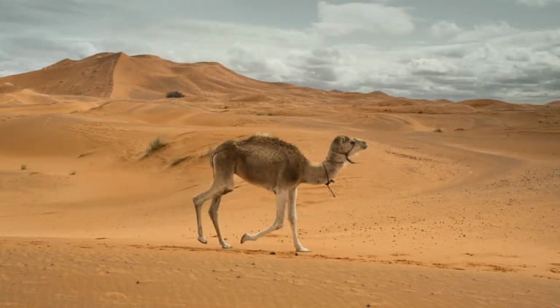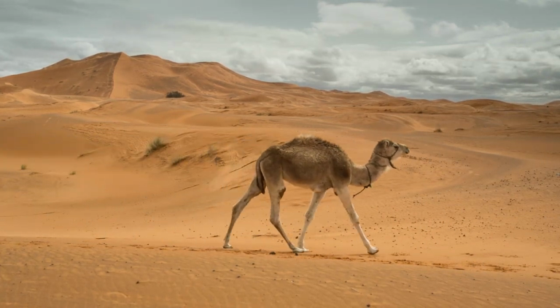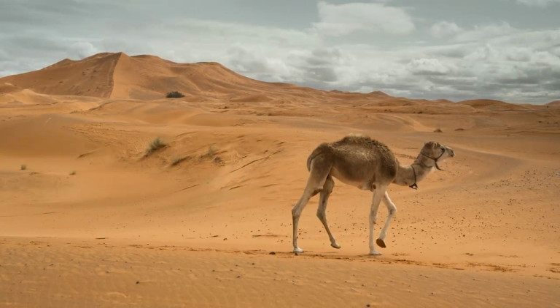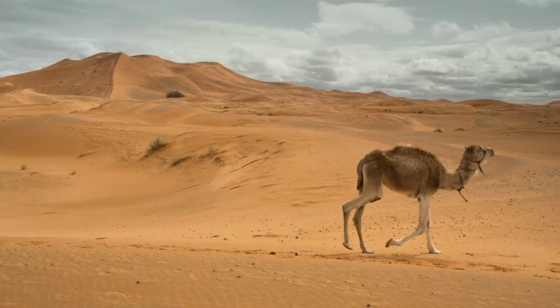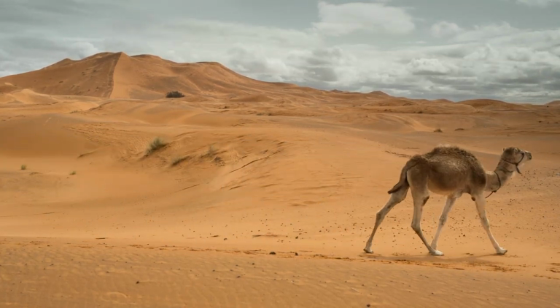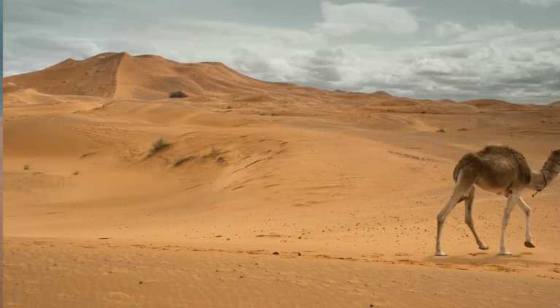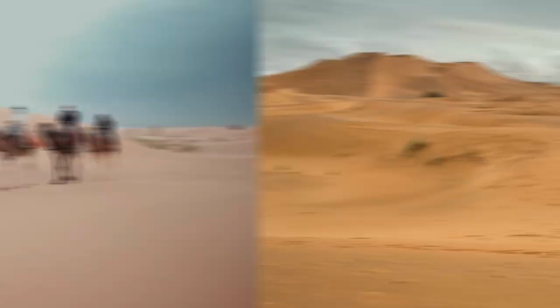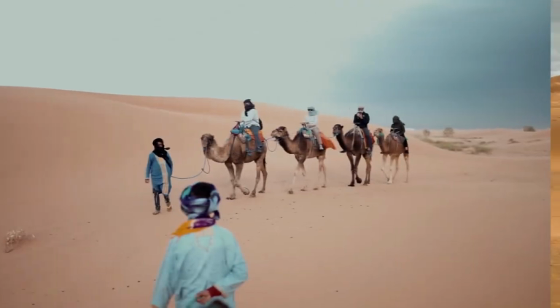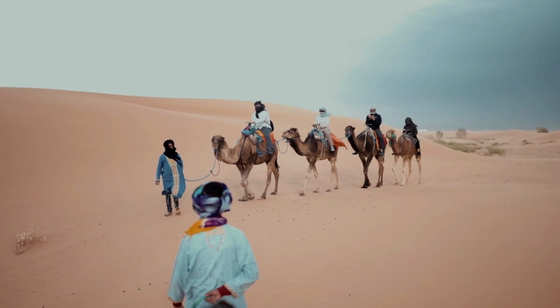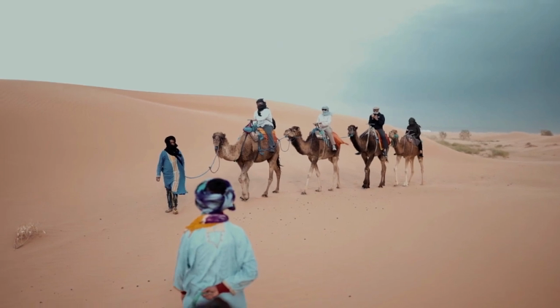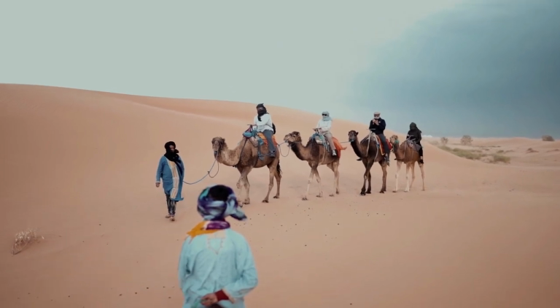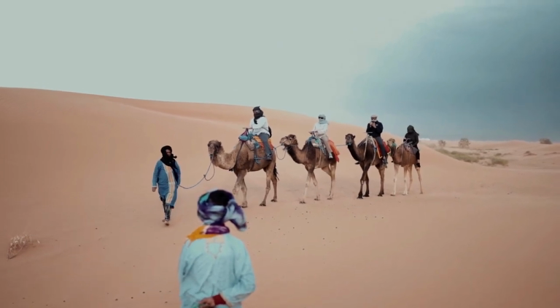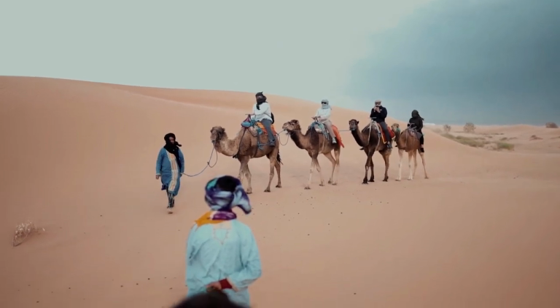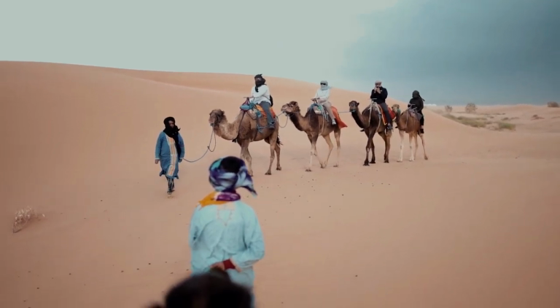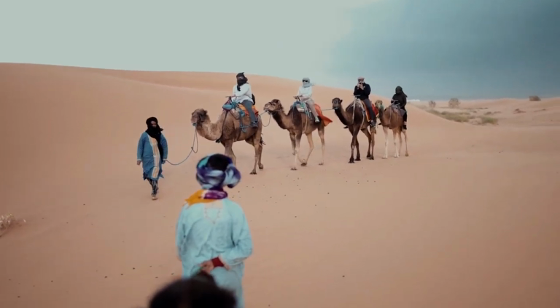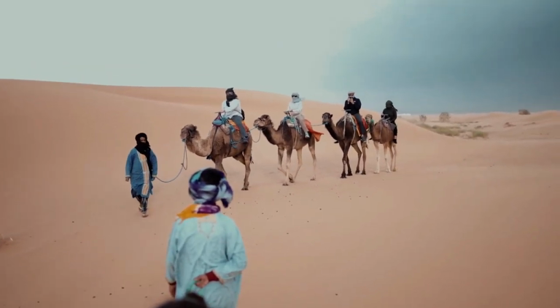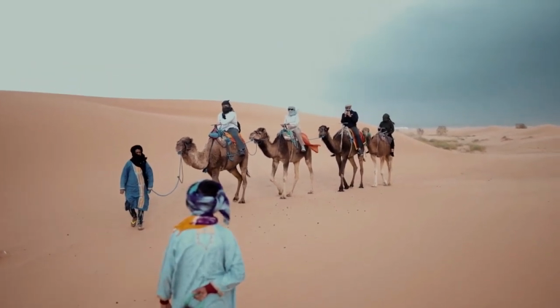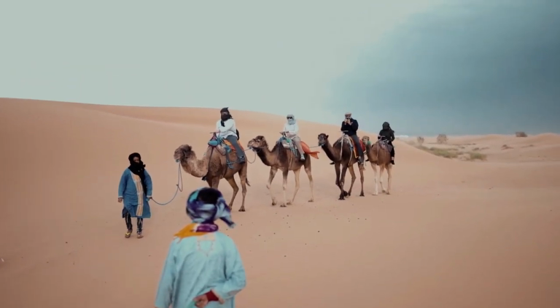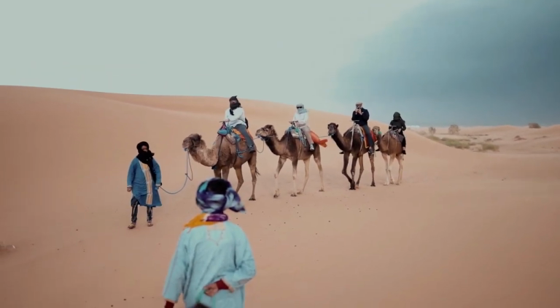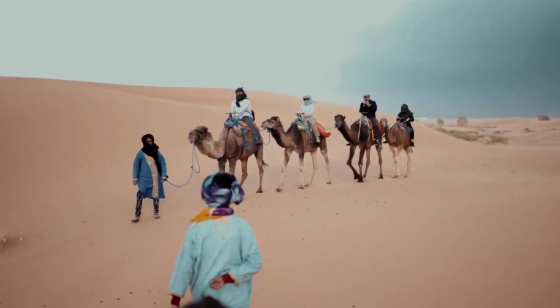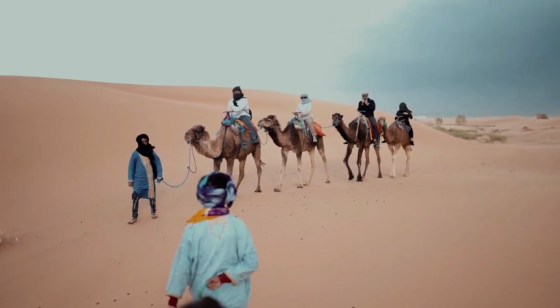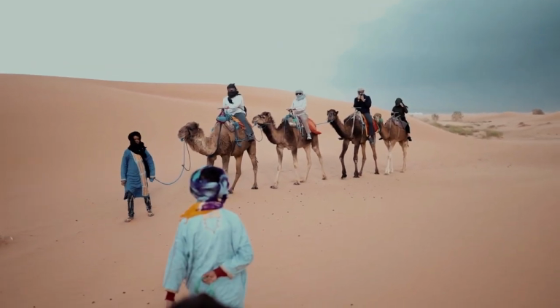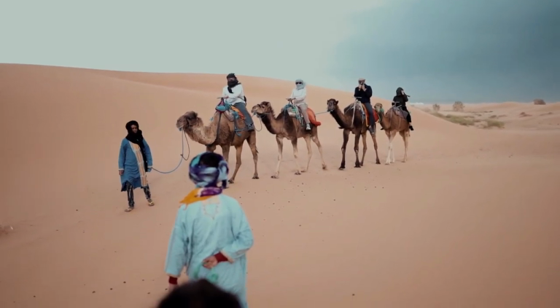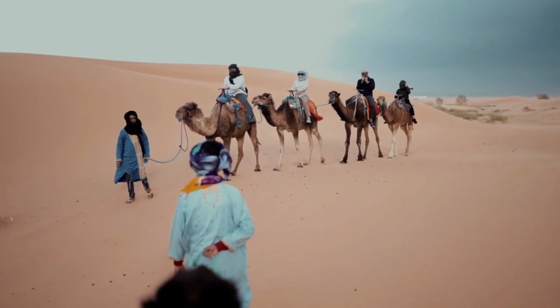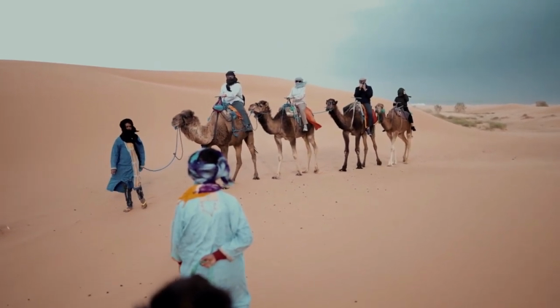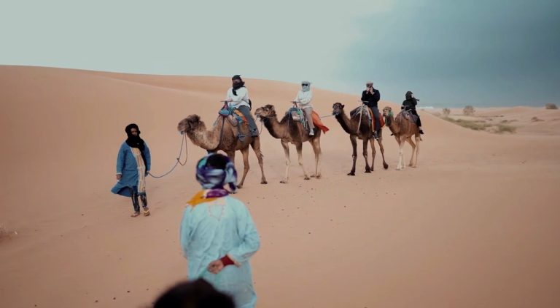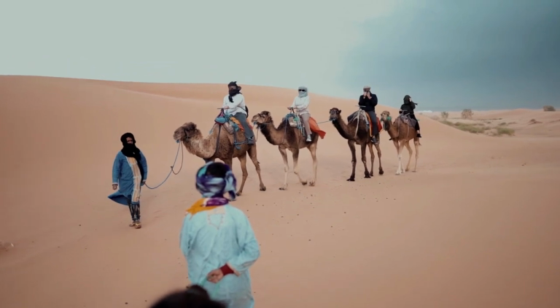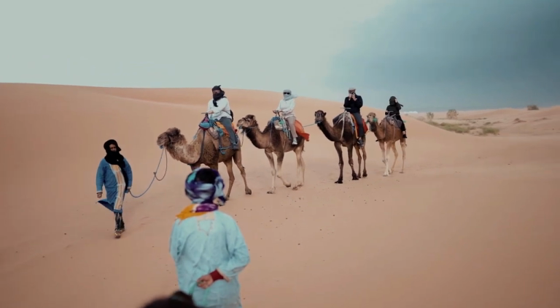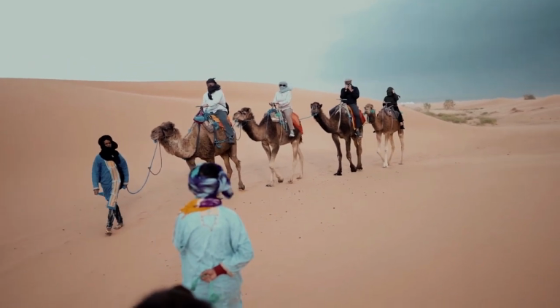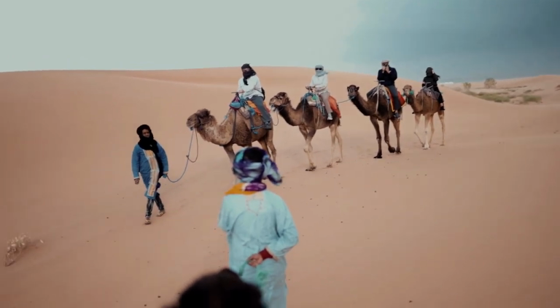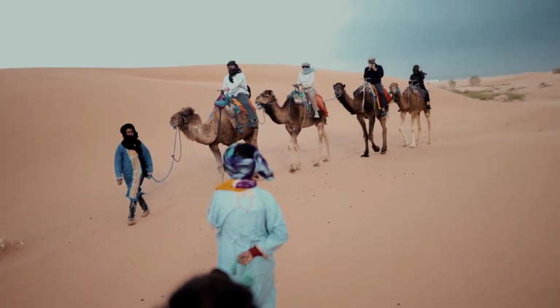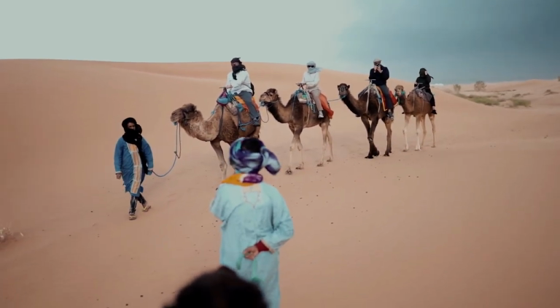The domestication of camels has allowed people to travel greater distances and carry more goods, making it easier to trade and transport goods across vast deserts.